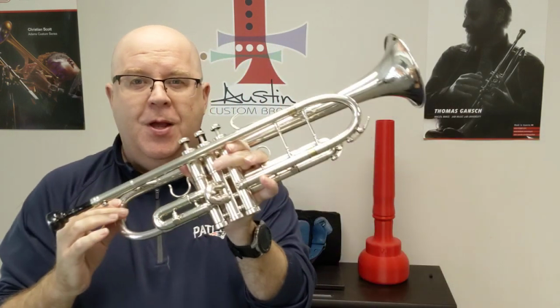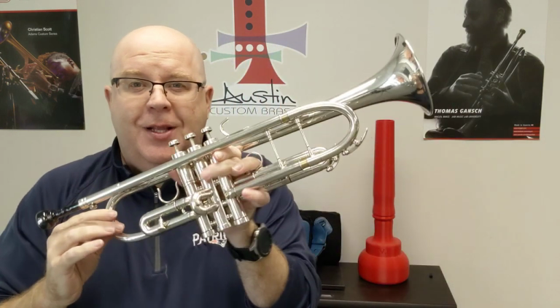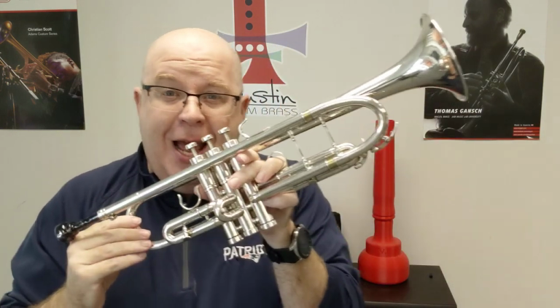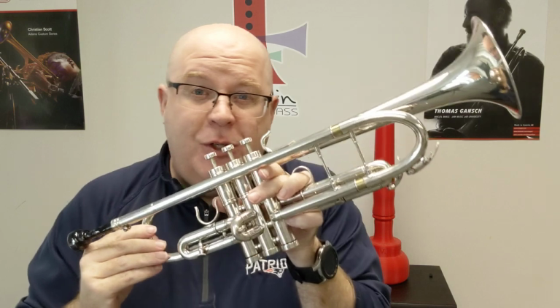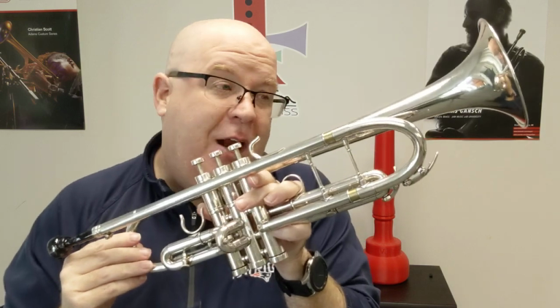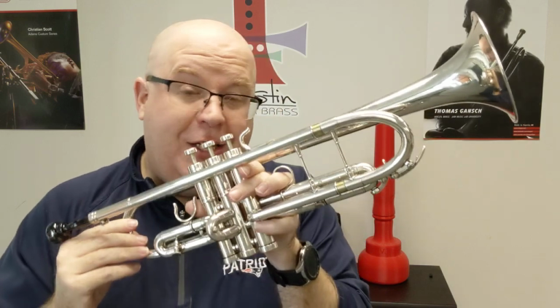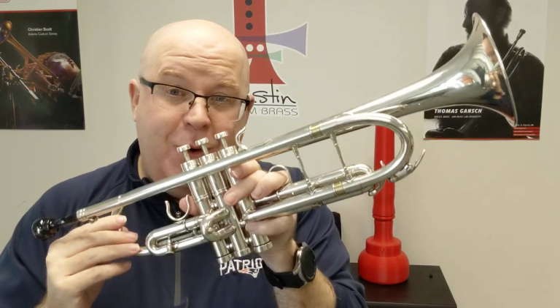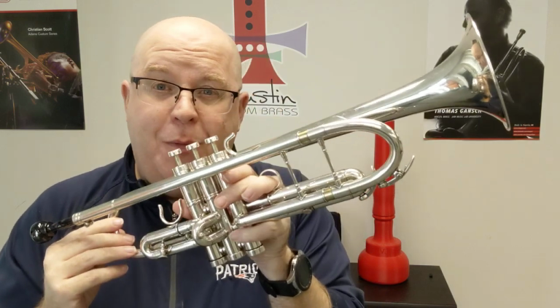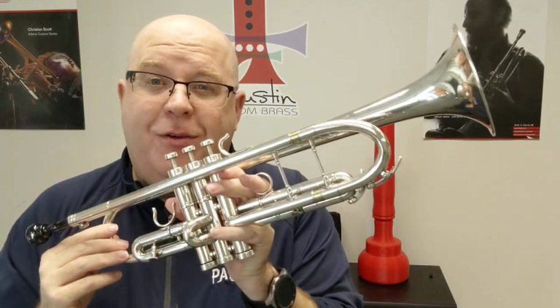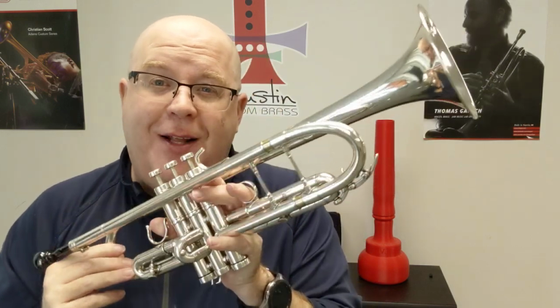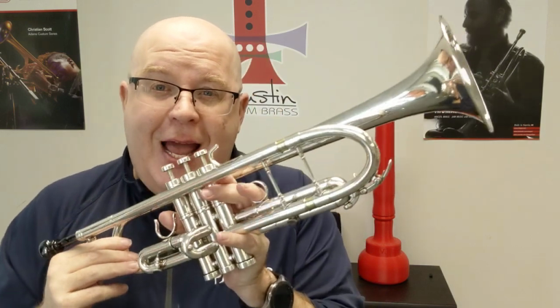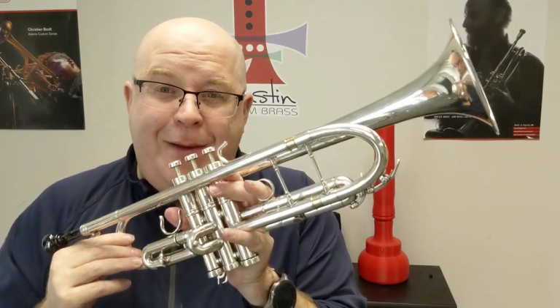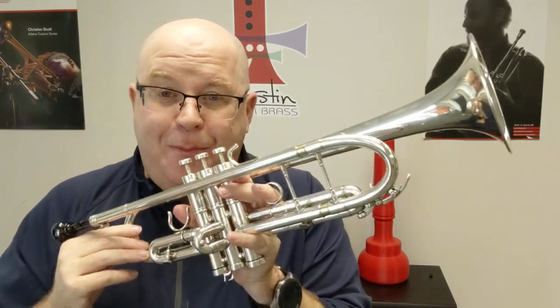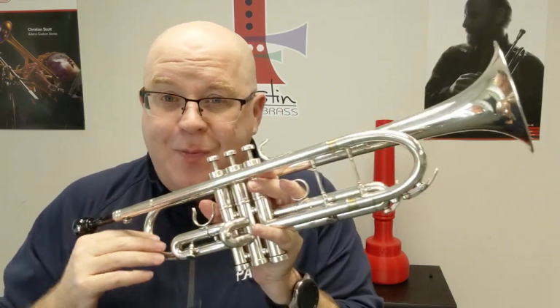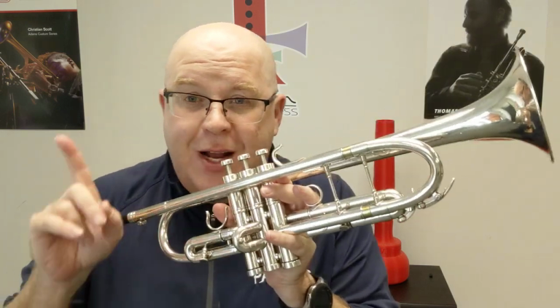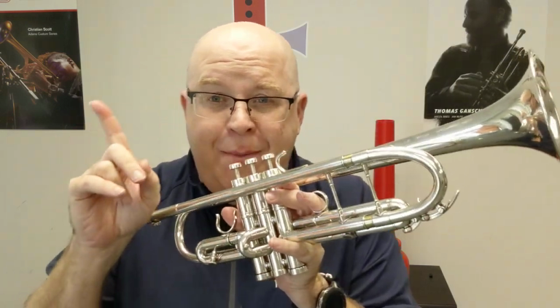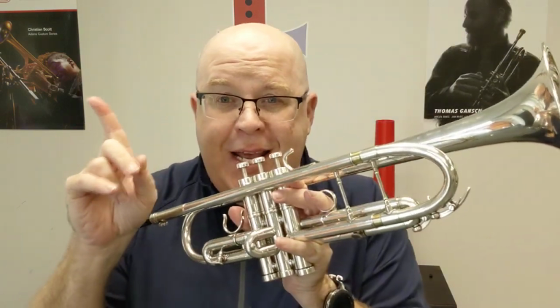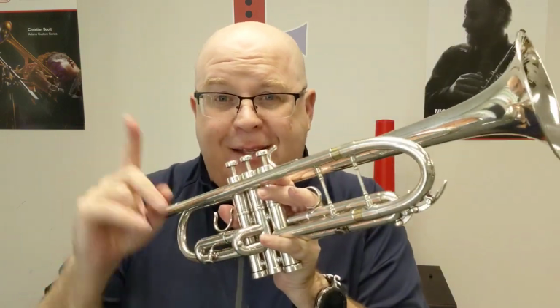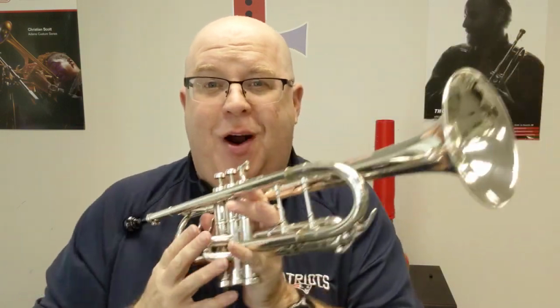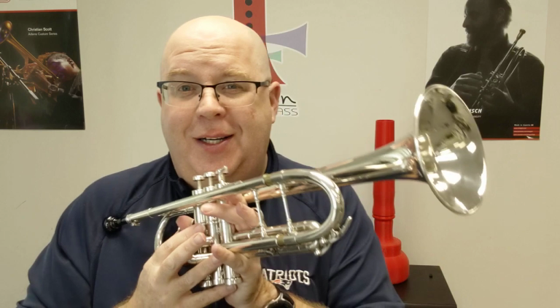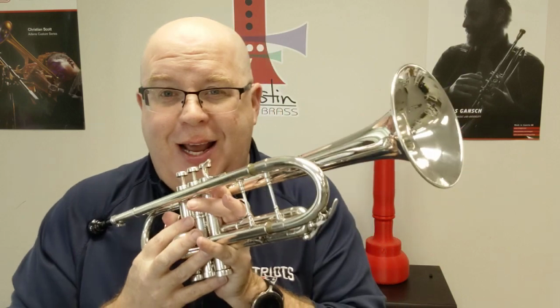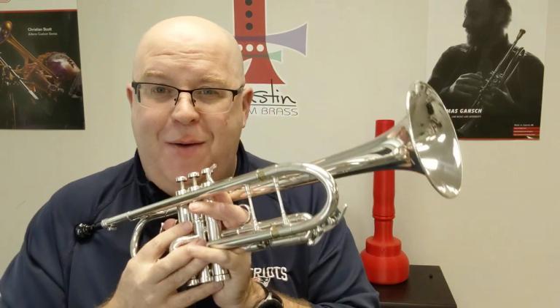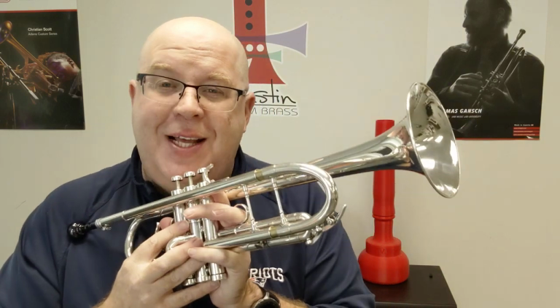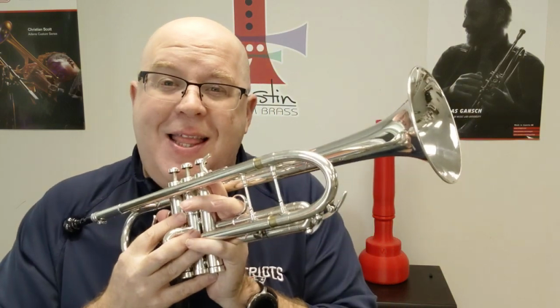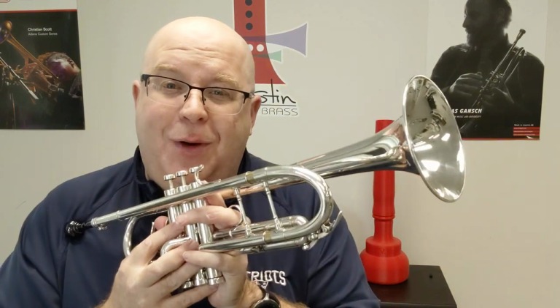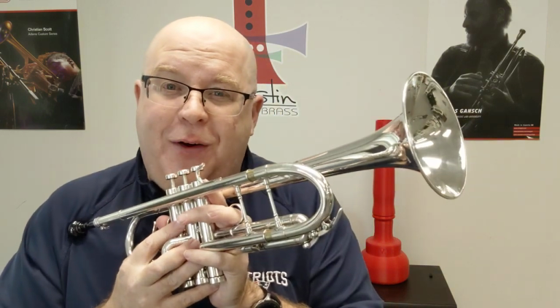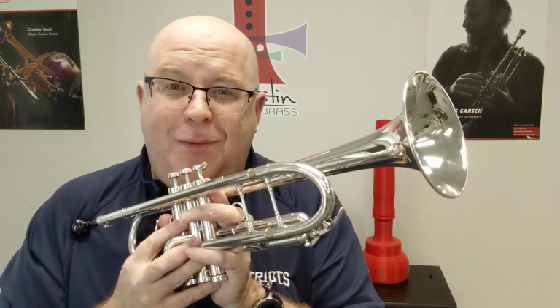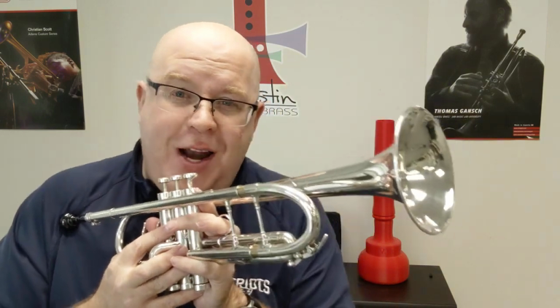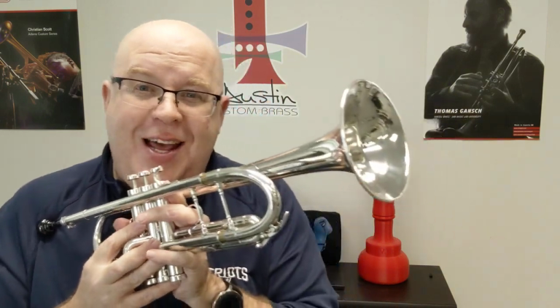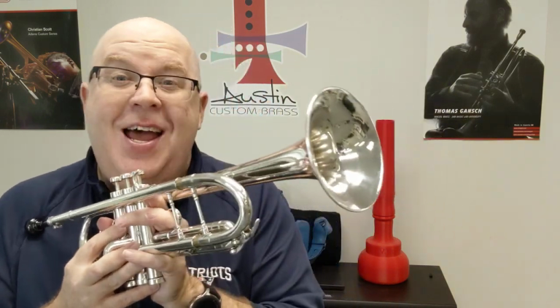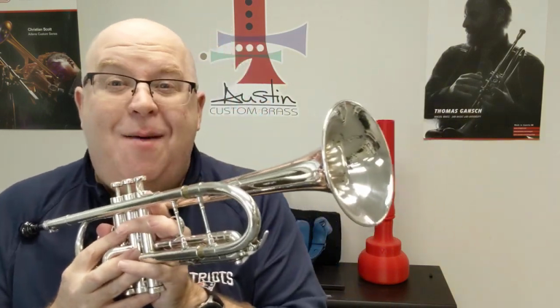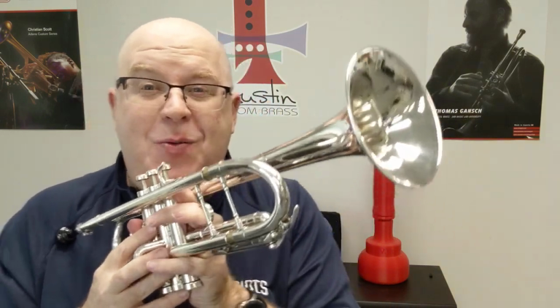So that's the Edwards Generation 3 trumpet we have for sale at ACB. Take a minute, hit that subscribe button, stay up to date with us. Thanks so much for your great support, and happy tootin'. Ciao for now.